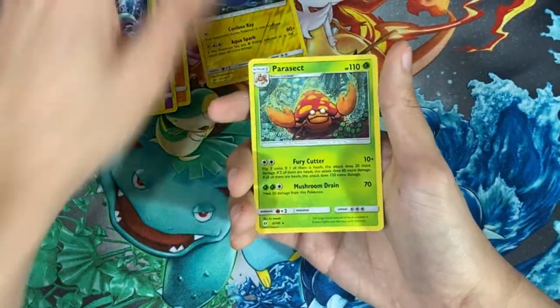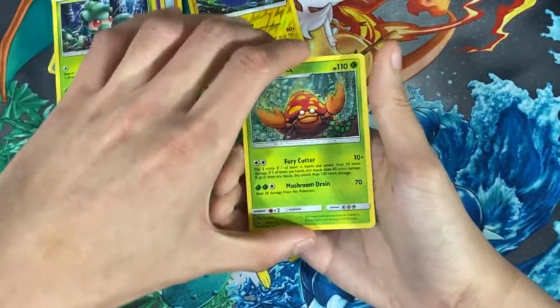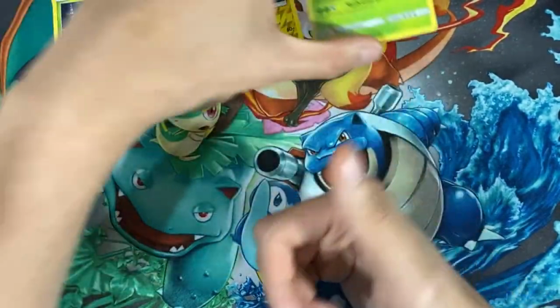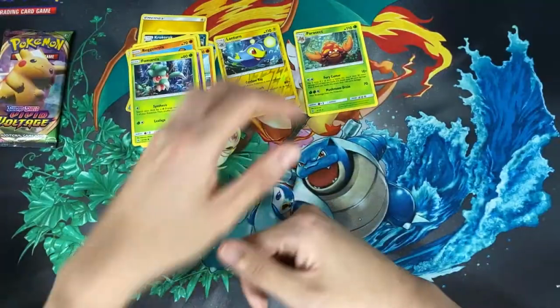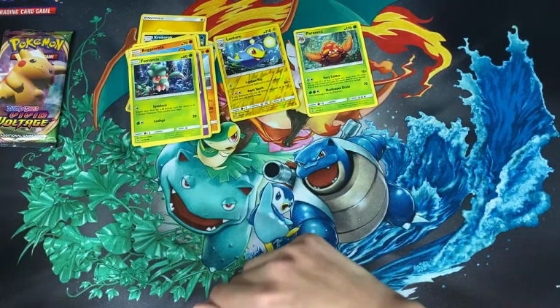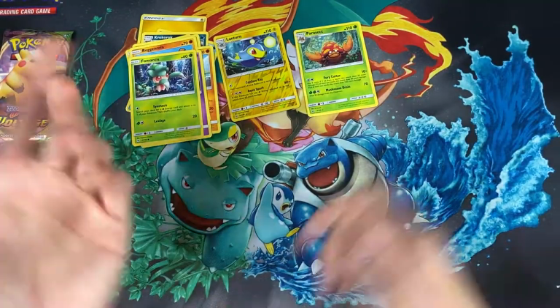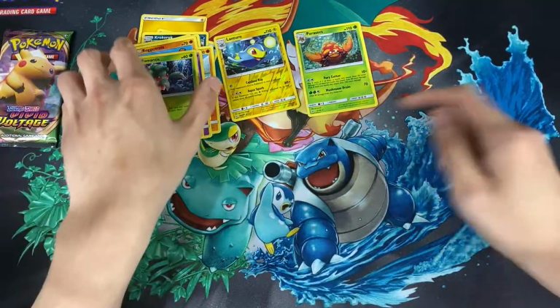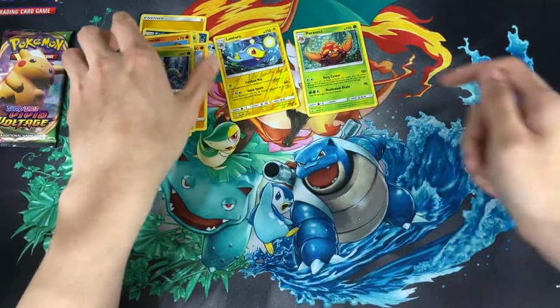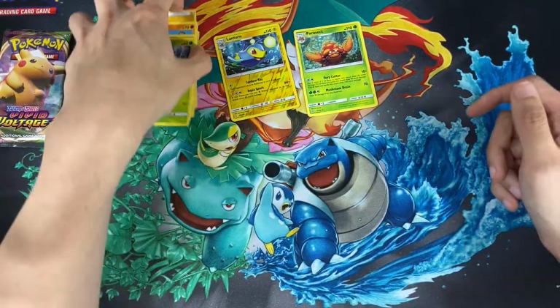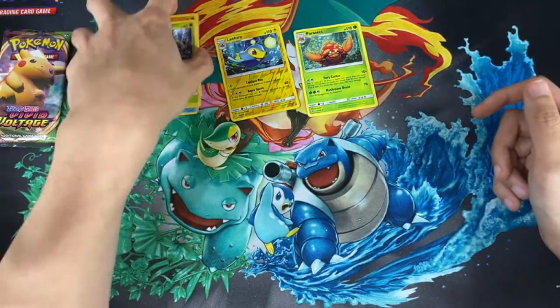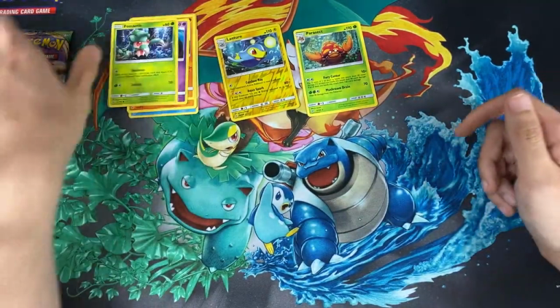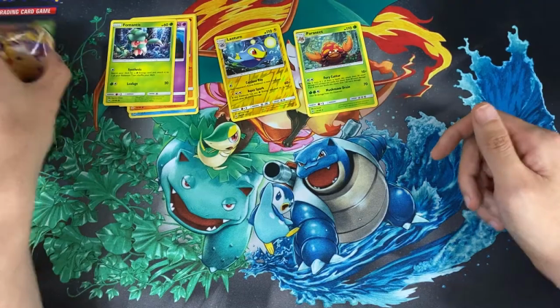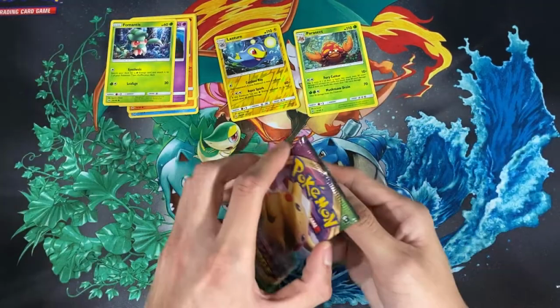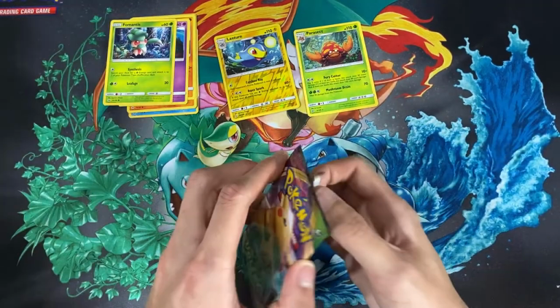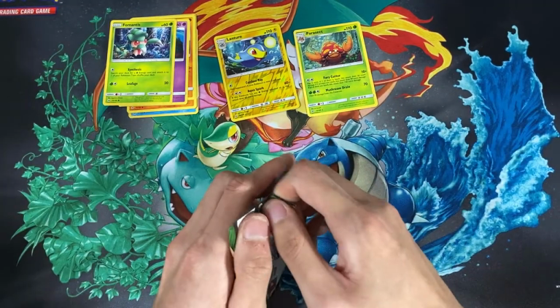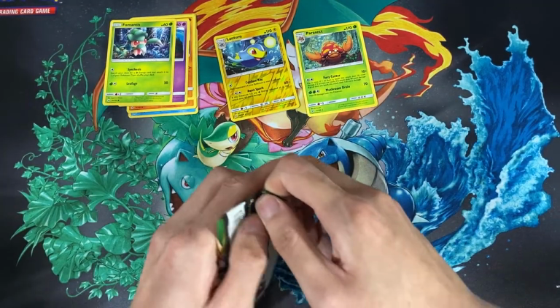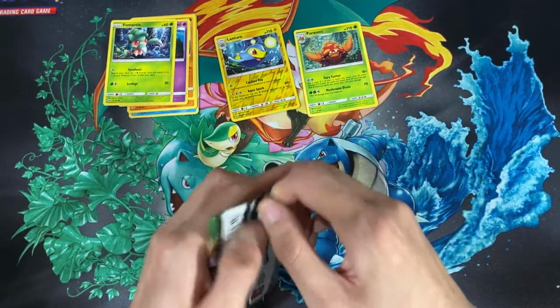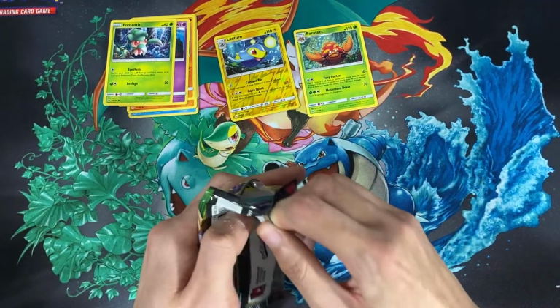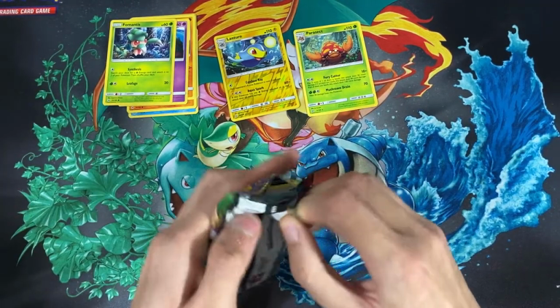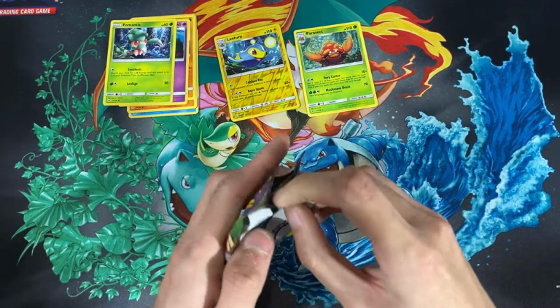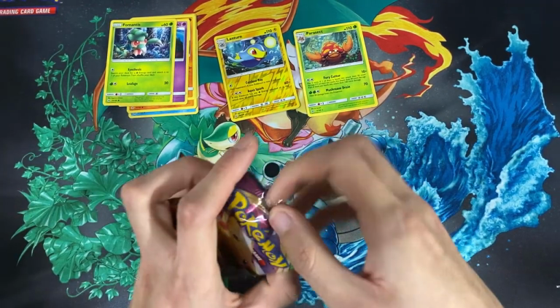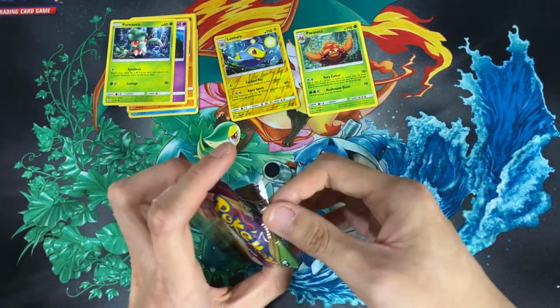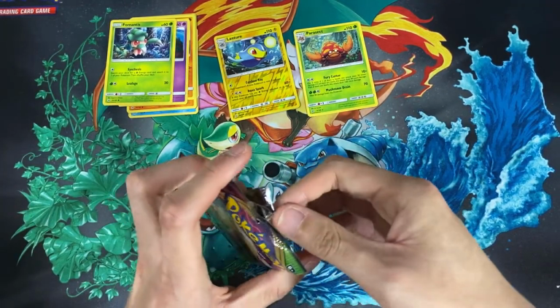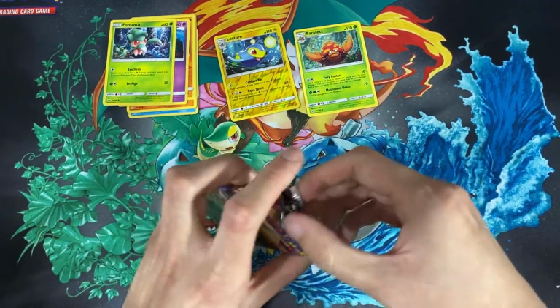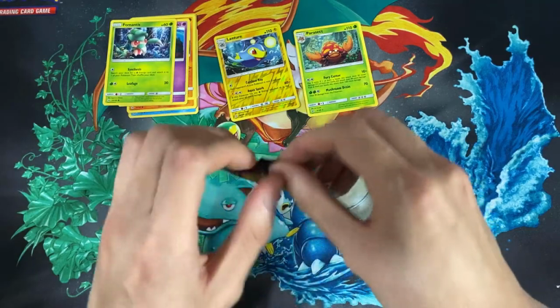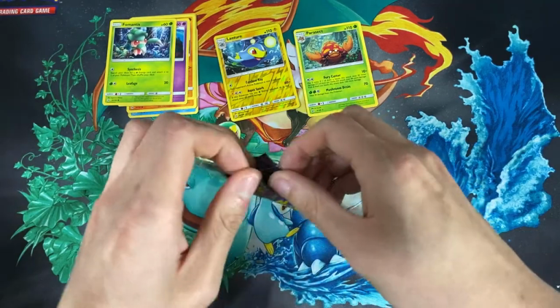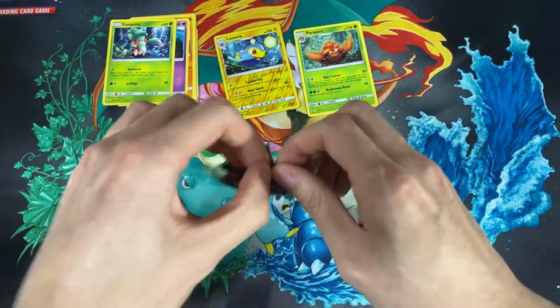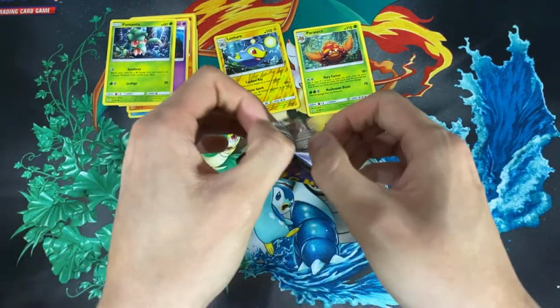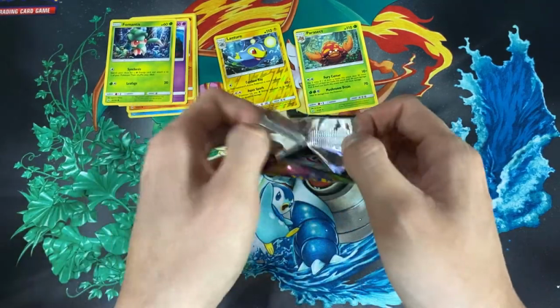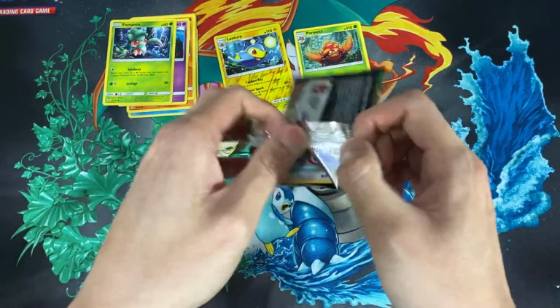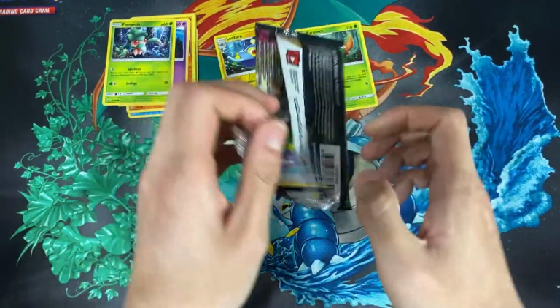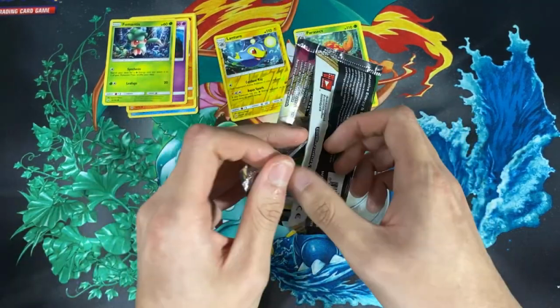From the Sun and Moon pack, at least we have the reverse holo Lanturn. Next pack we have the Vivid Voltage — let's see if we'll get anything before we crack open the Shiny Fates Pikachu.